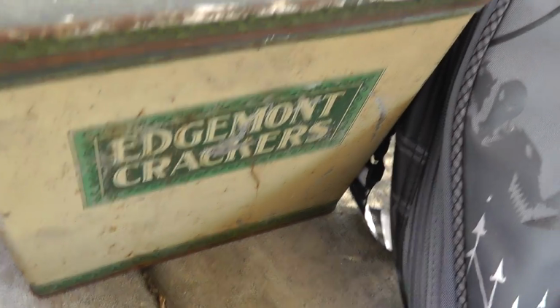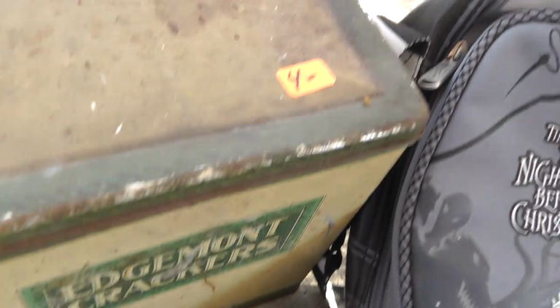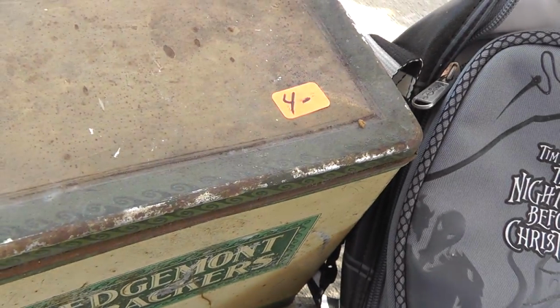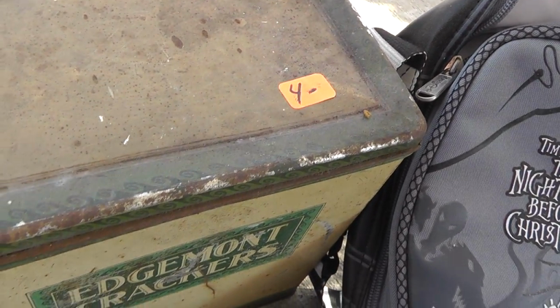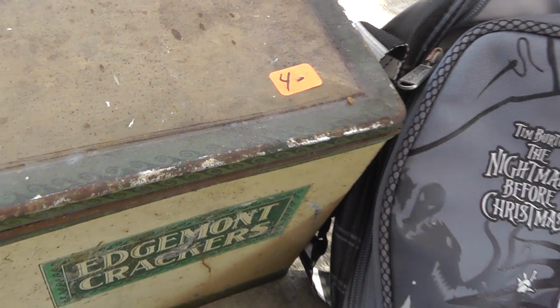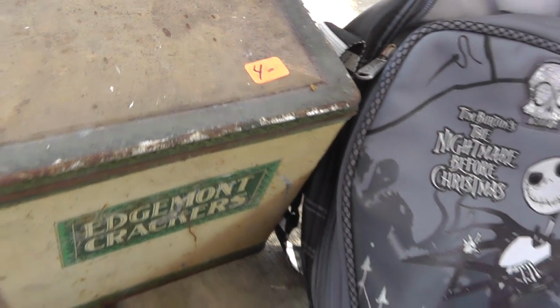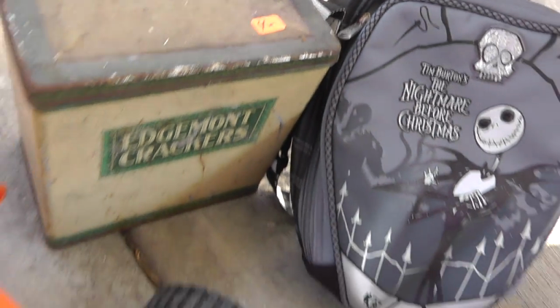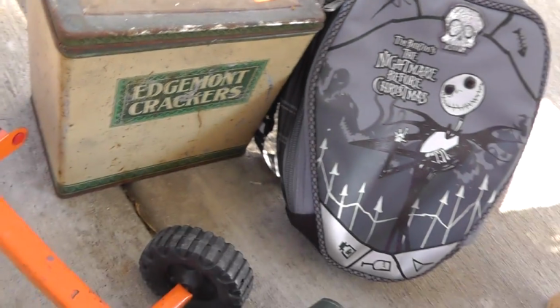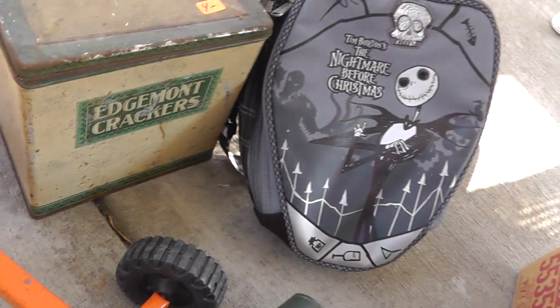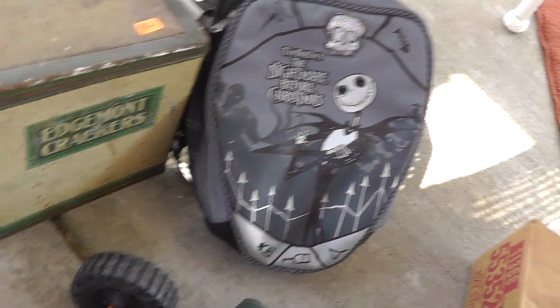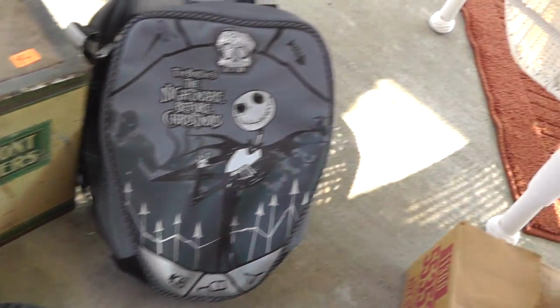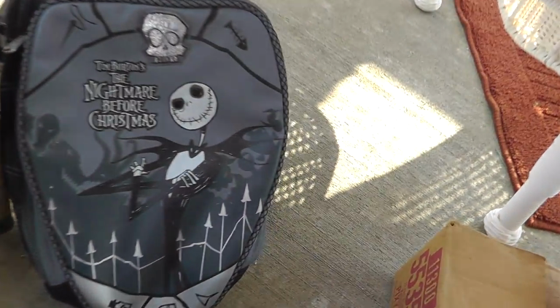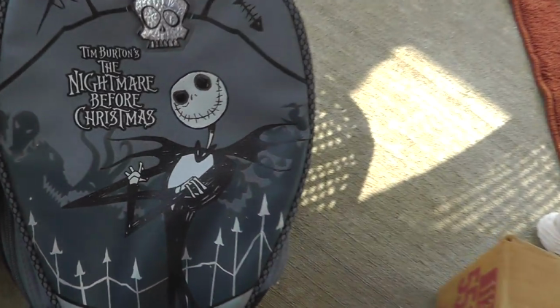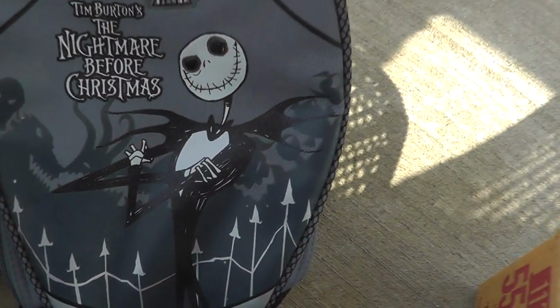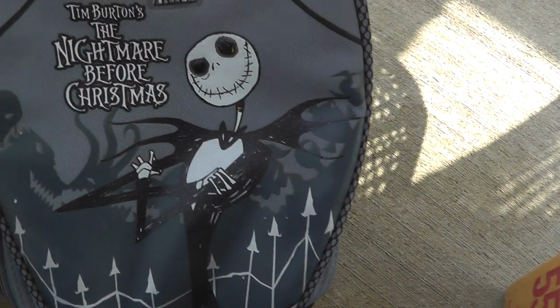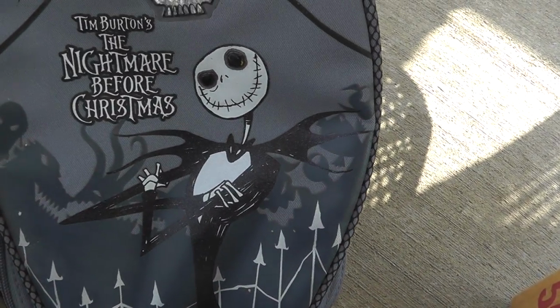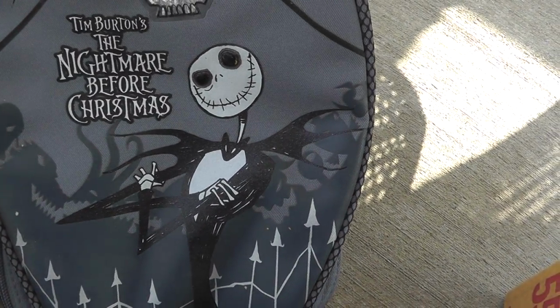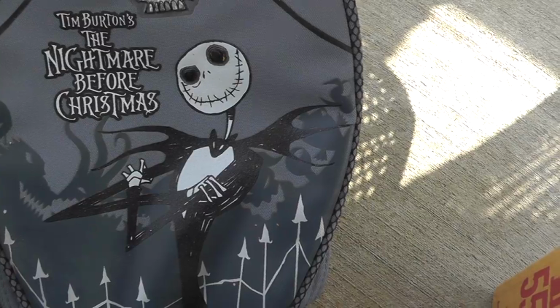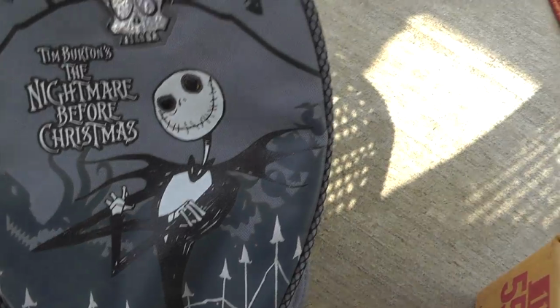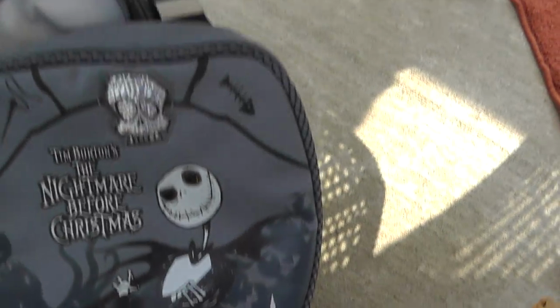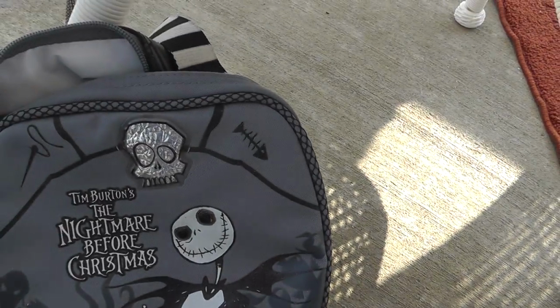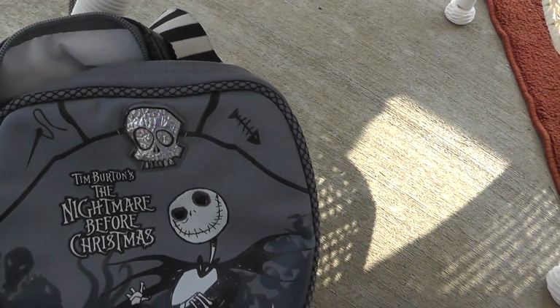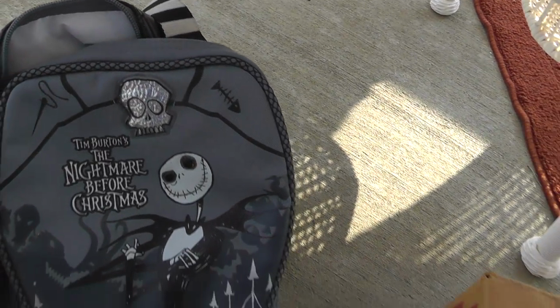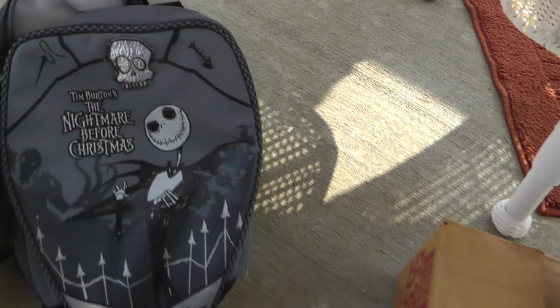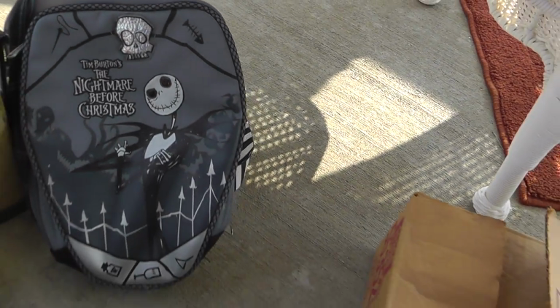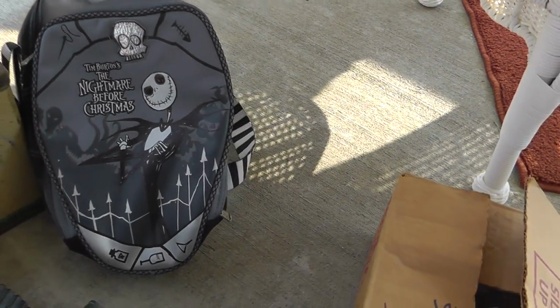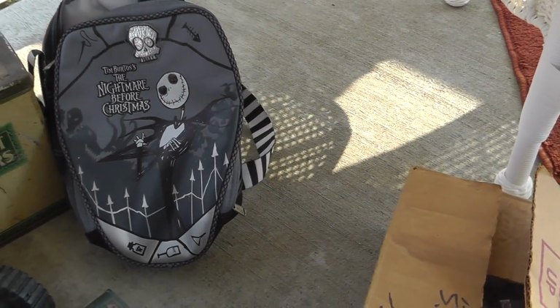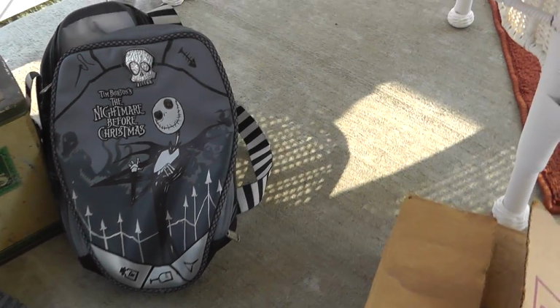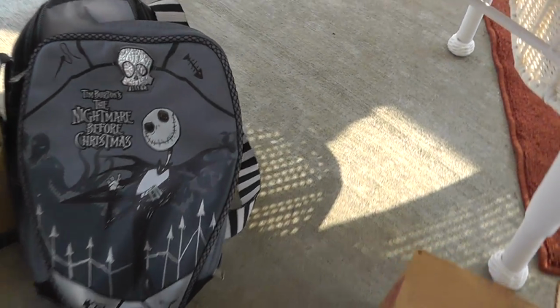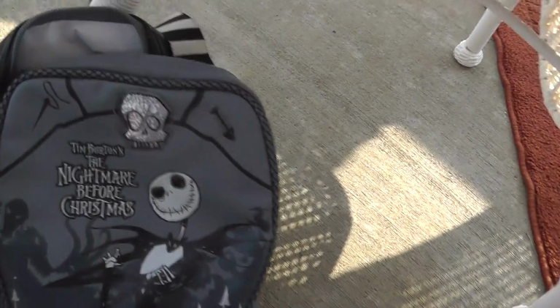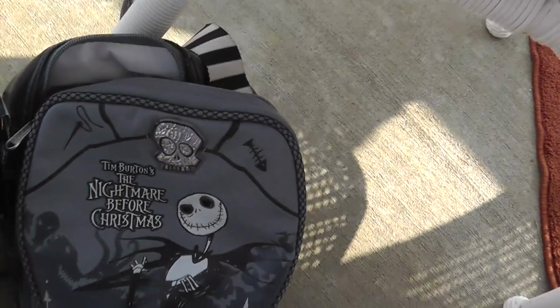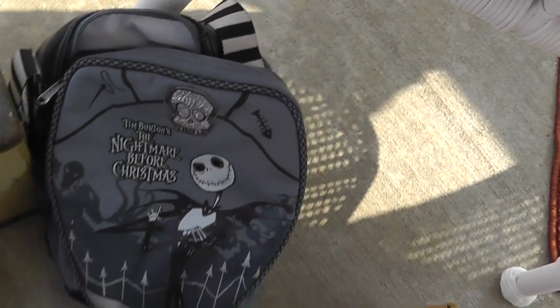Old-time cracker tin for four bucks. Nightmare Before Christmas backpack — that was five bucks.